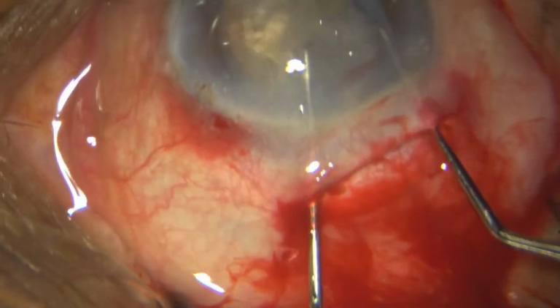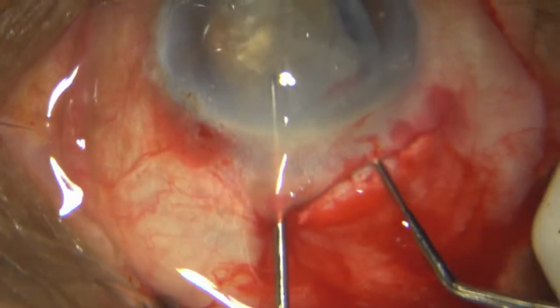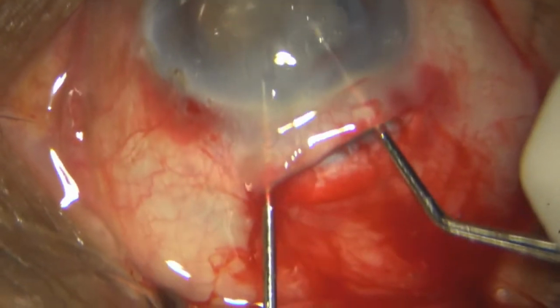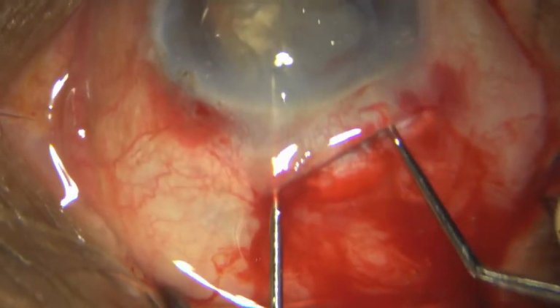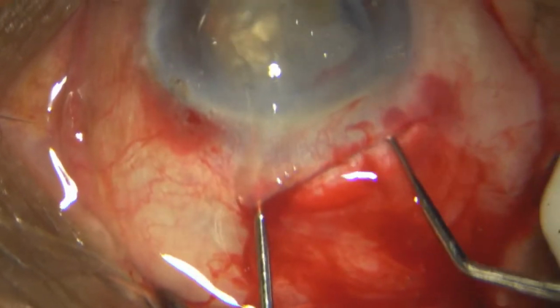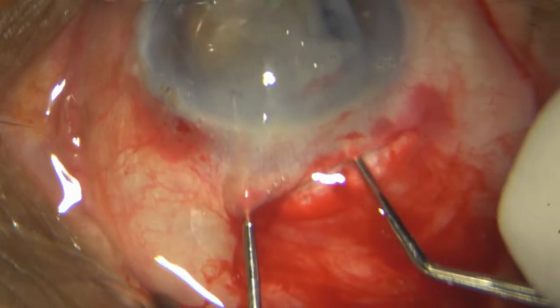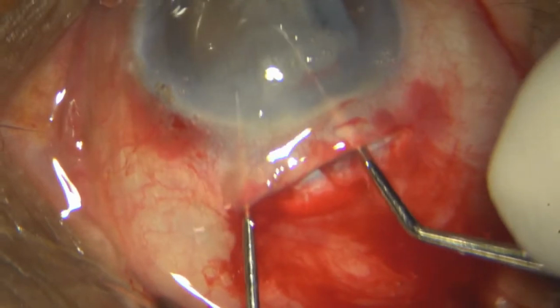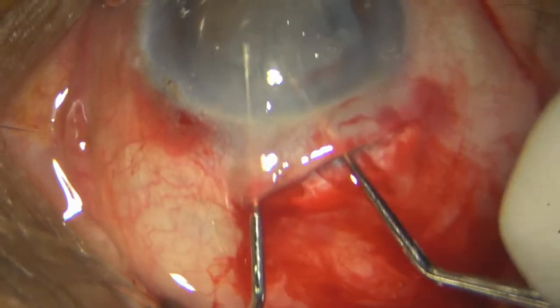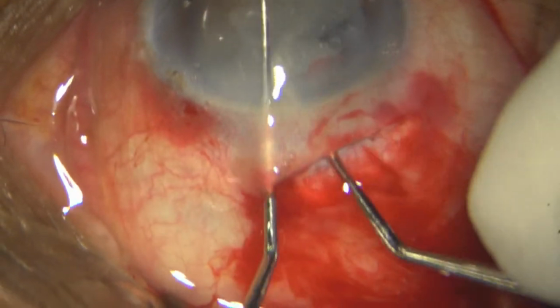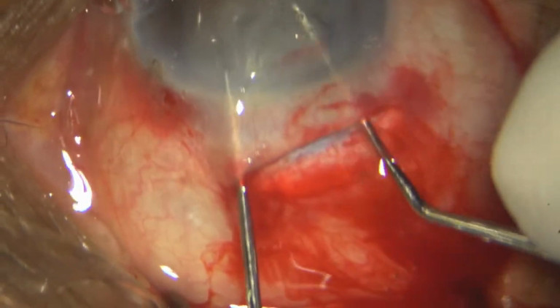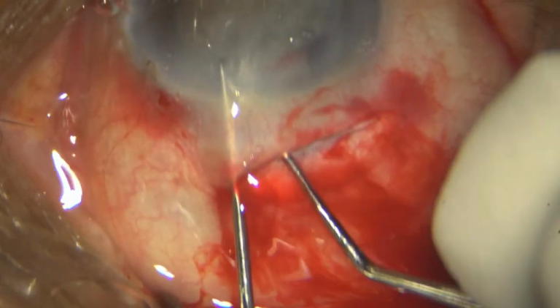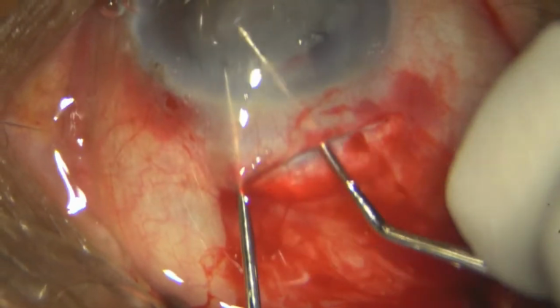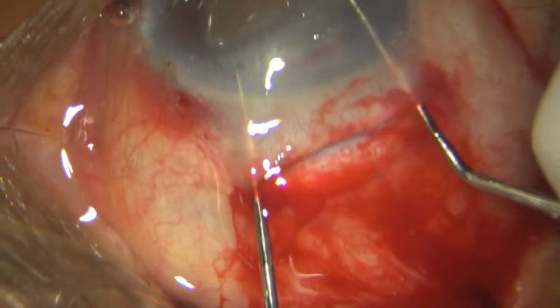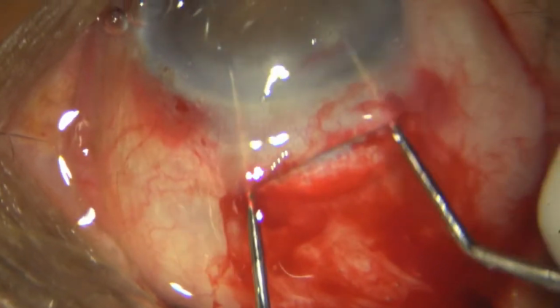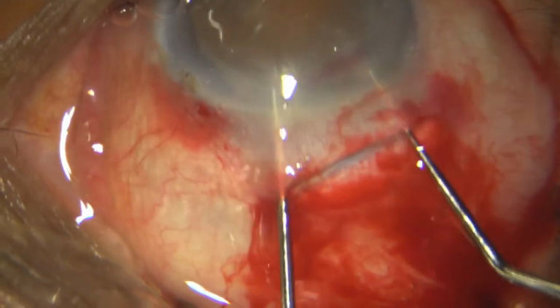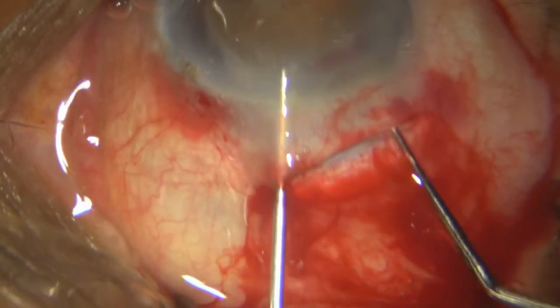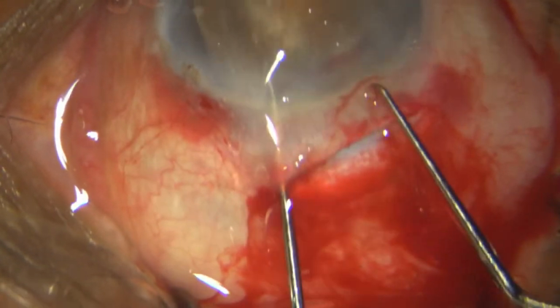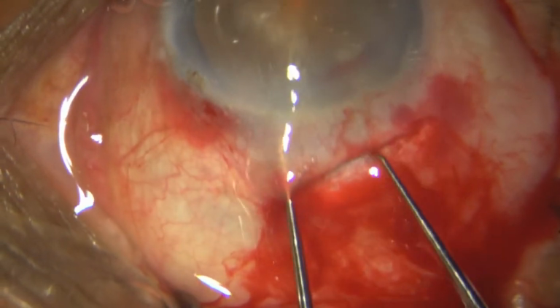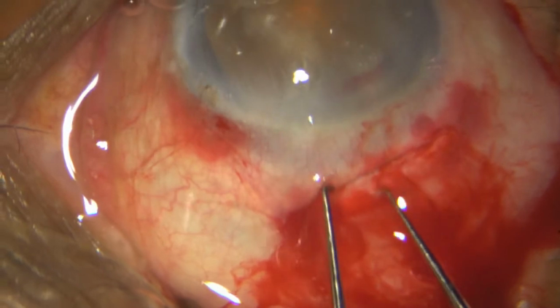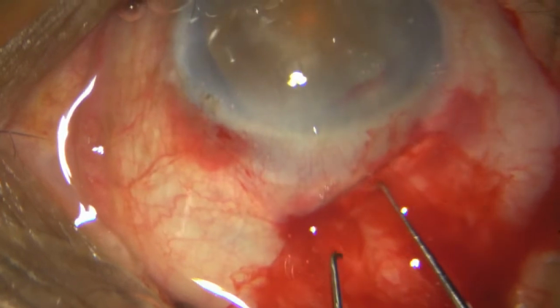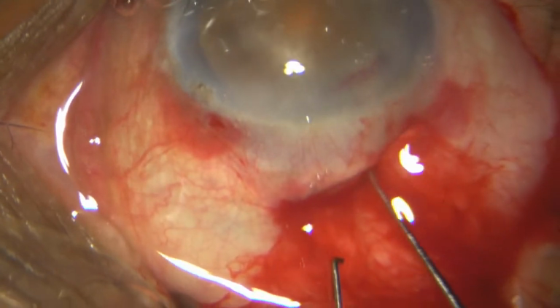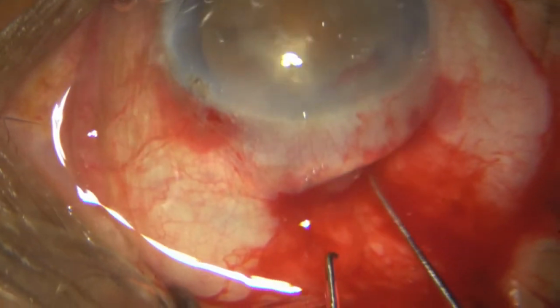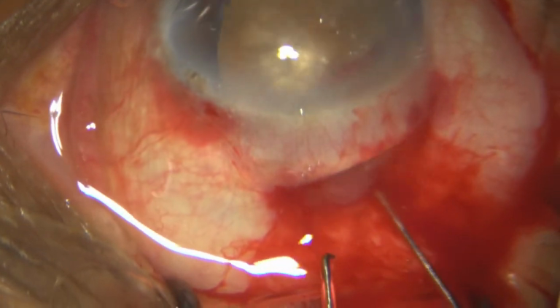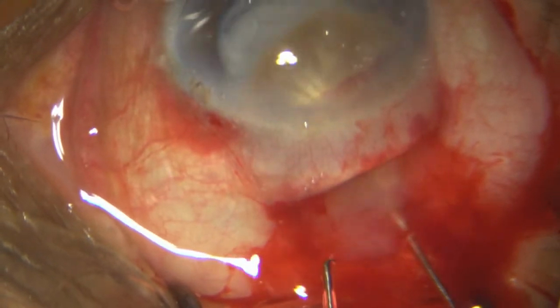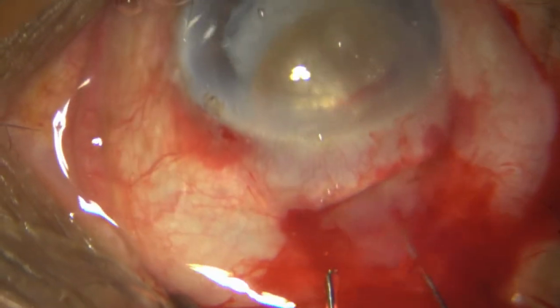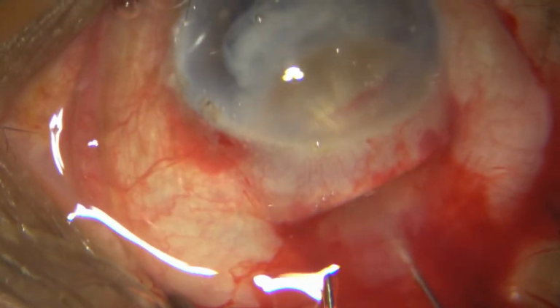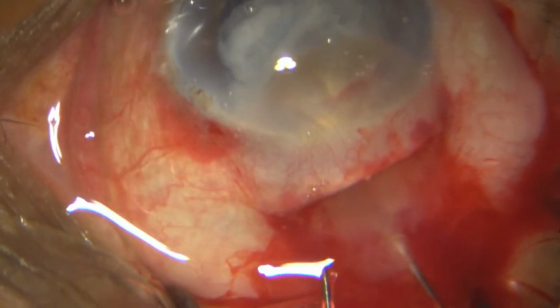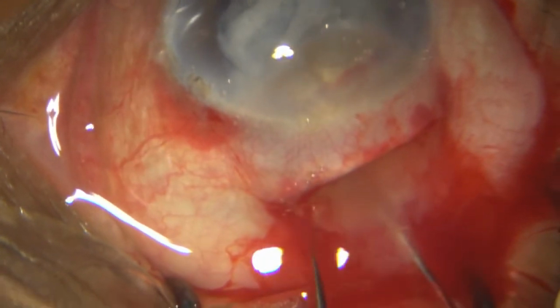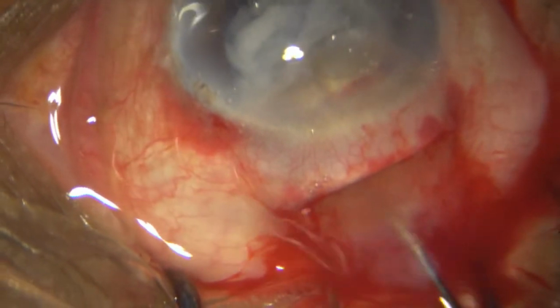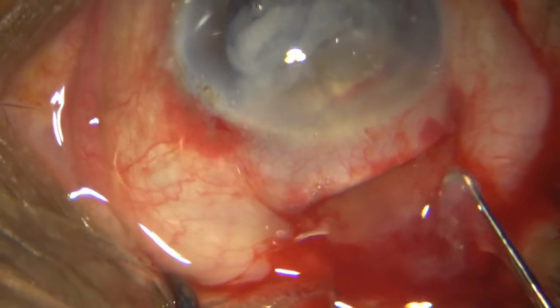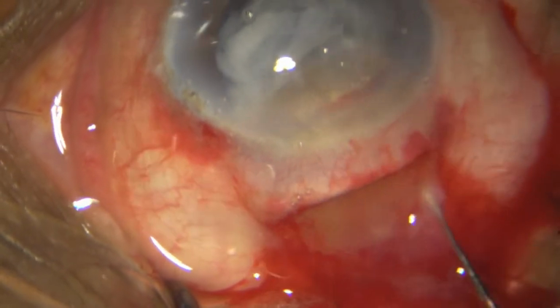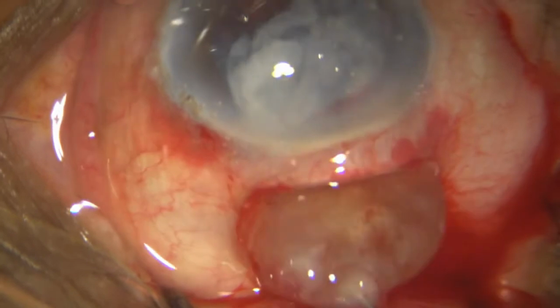Unfortunately the patient is moving her head a little bit, so that took a little more time than usual. Then I put in some posterior skeletal pressure and there the nucleus is out, just like that.